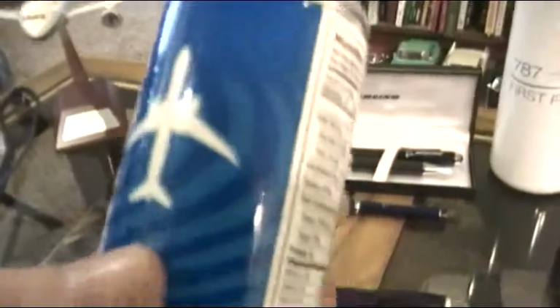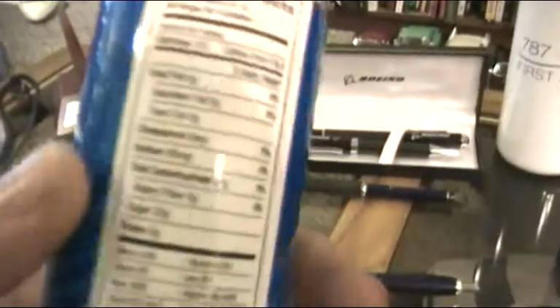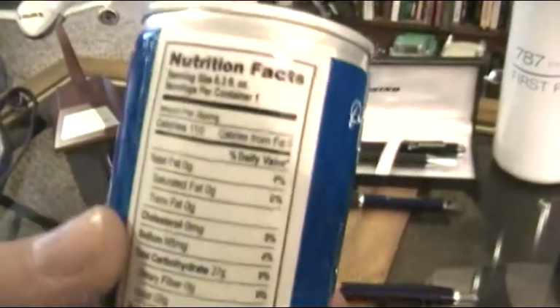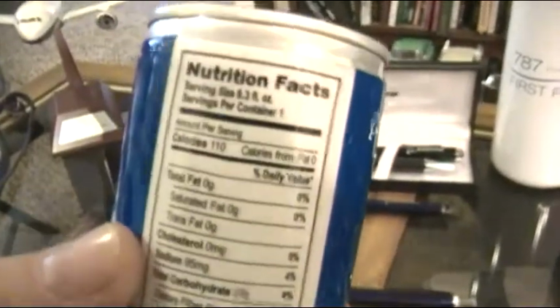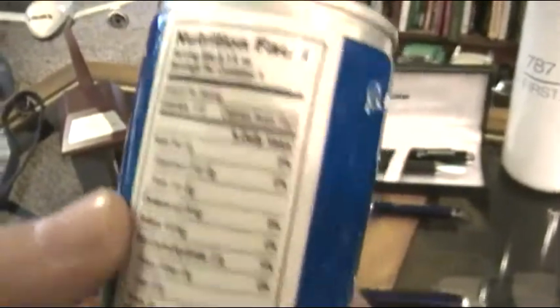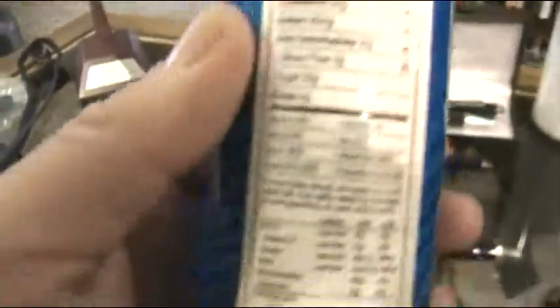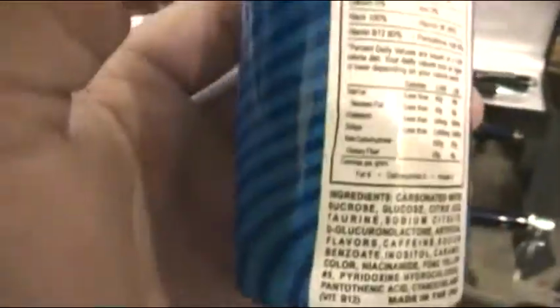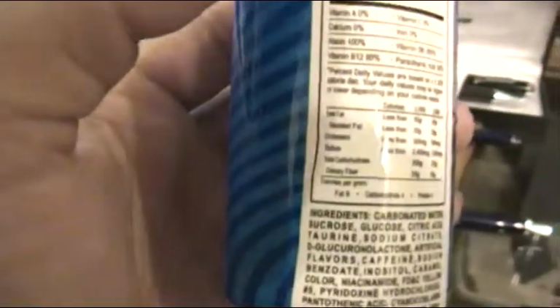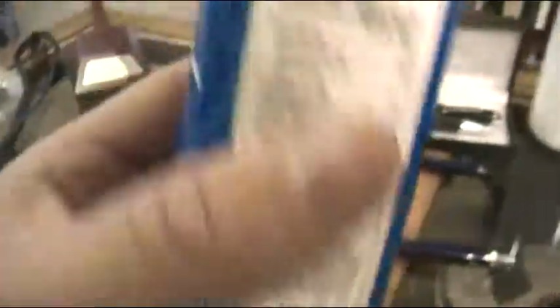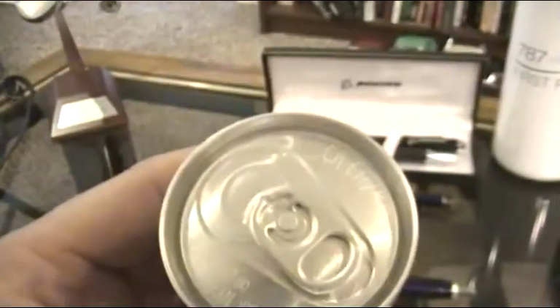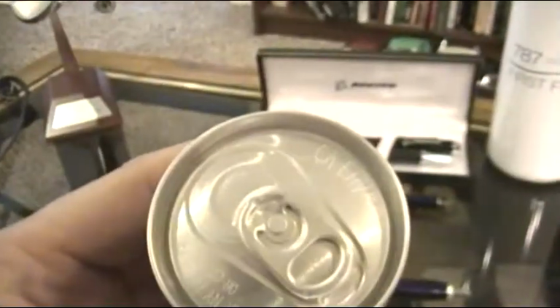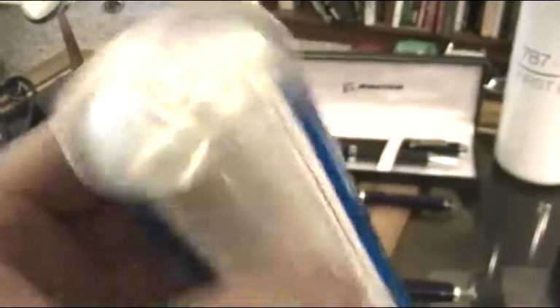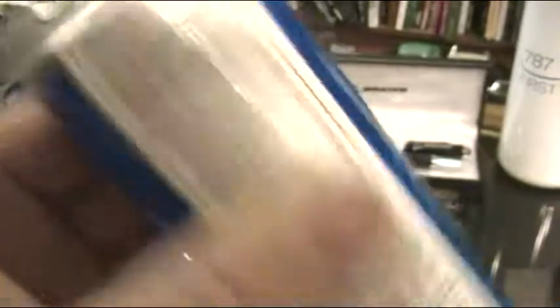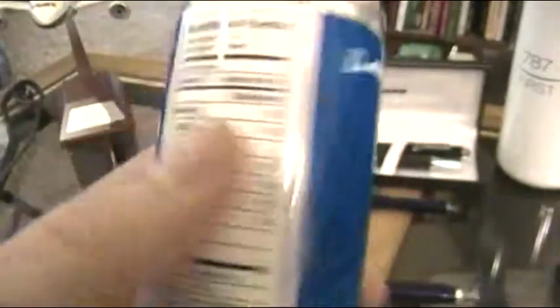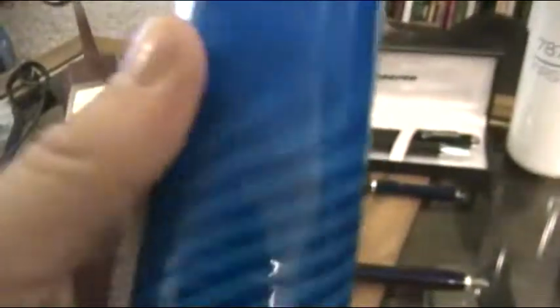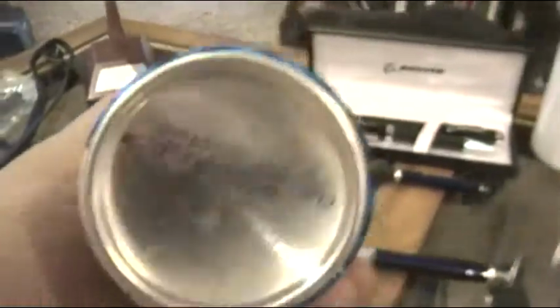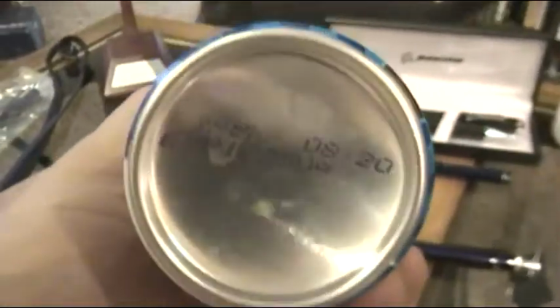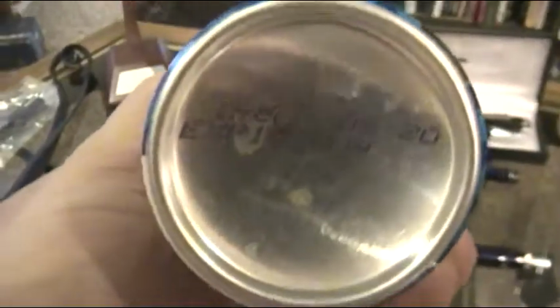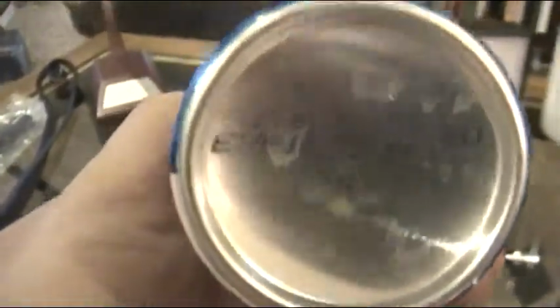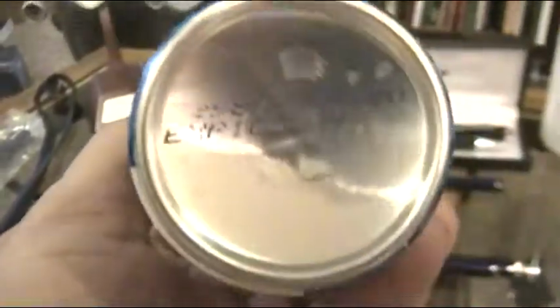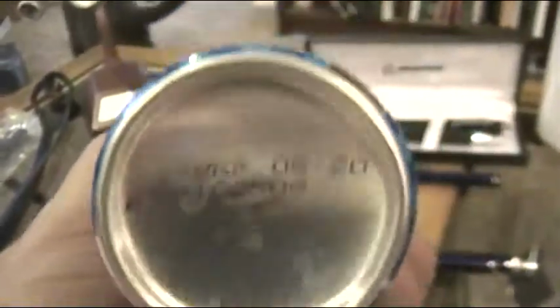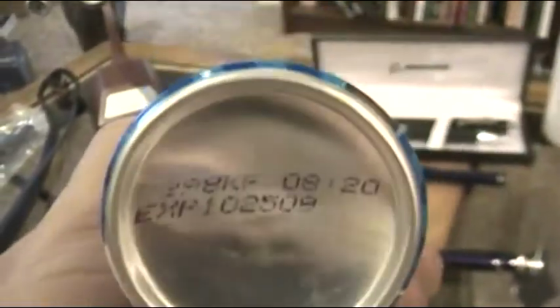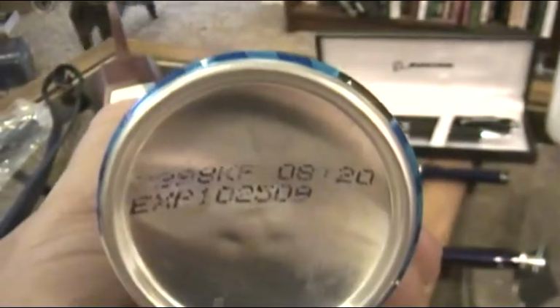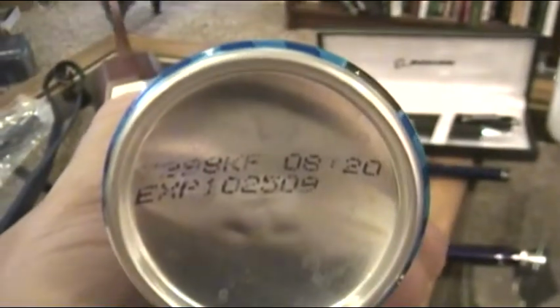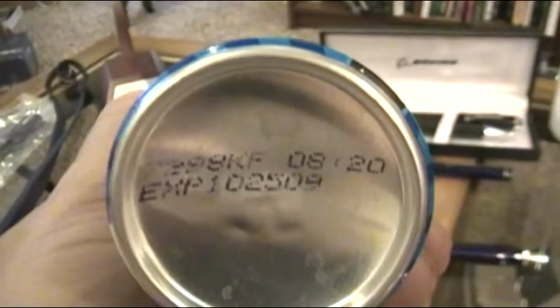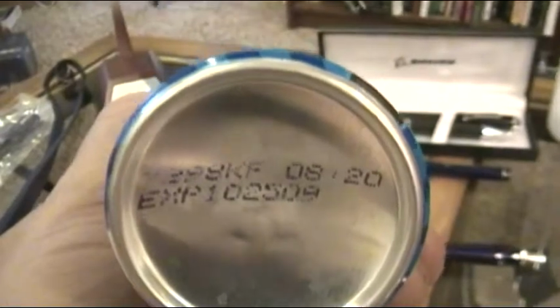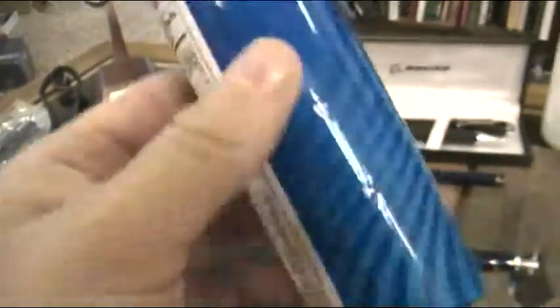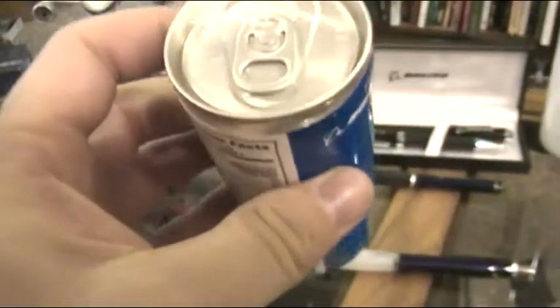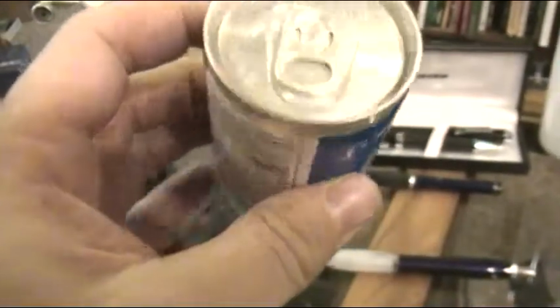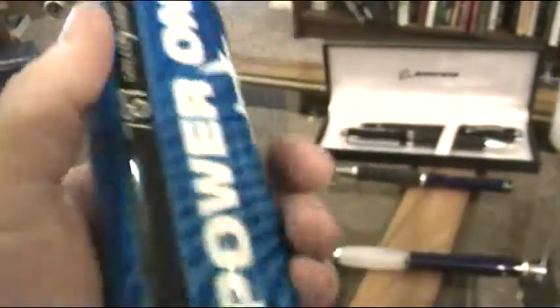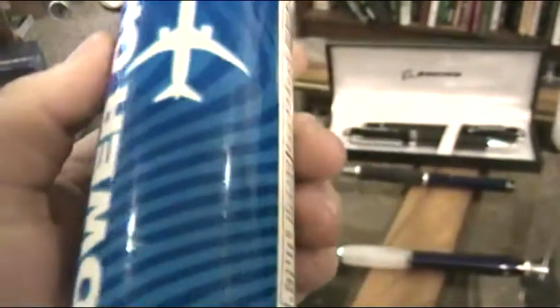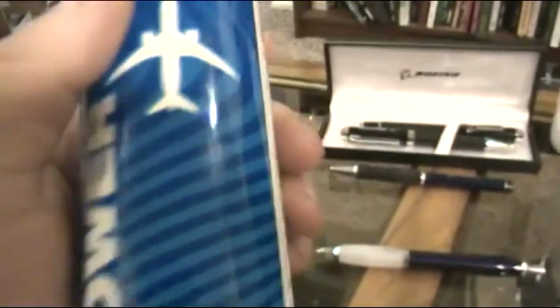Some people said it was pretty good. I'm not an energy drink drinker, so it's still closed, still full. It's expired — showing up there, October 25th of 2009 — so I'll just leave it sealed up.